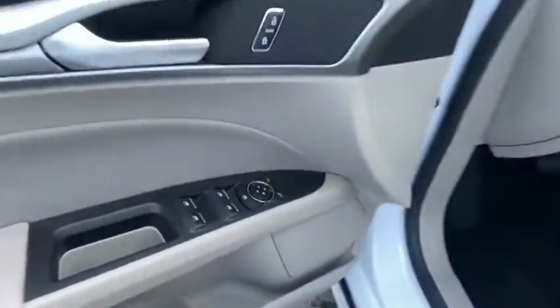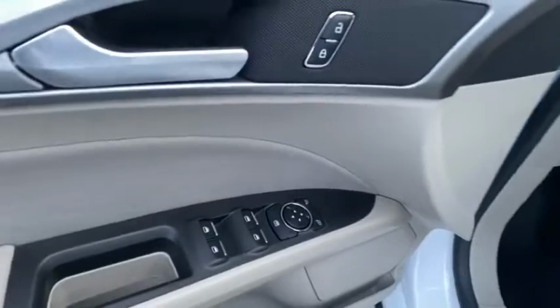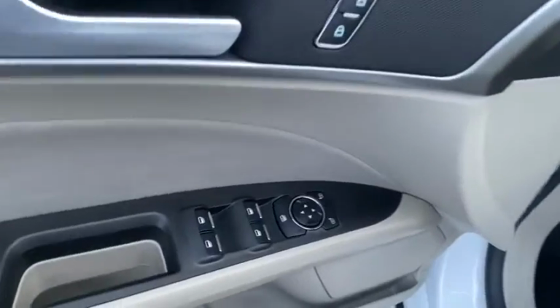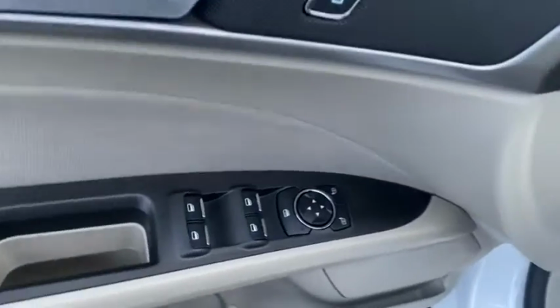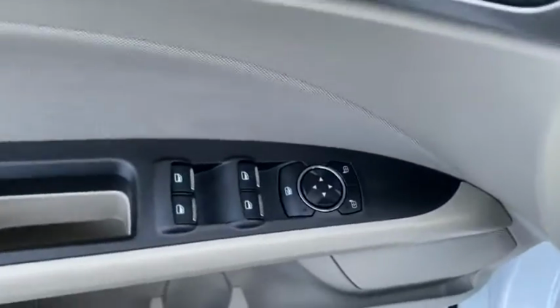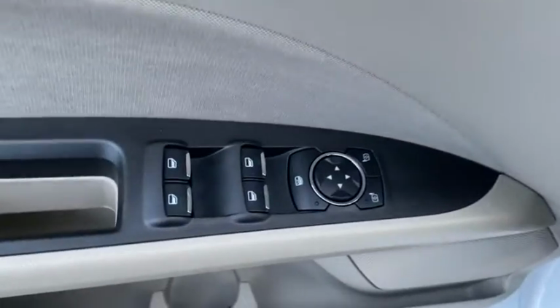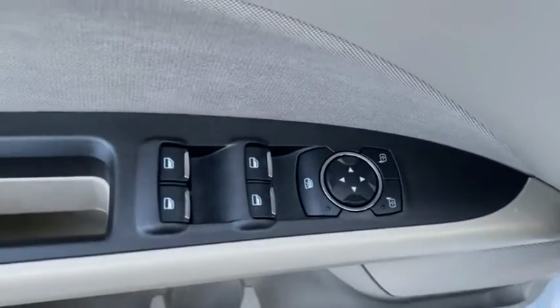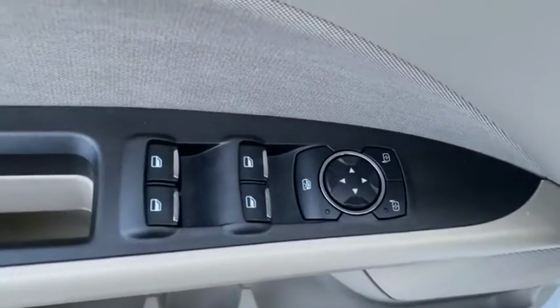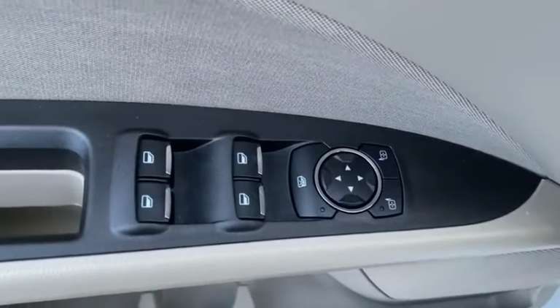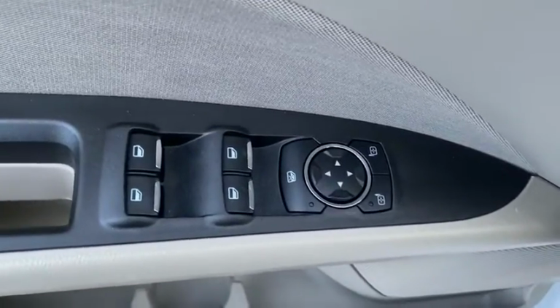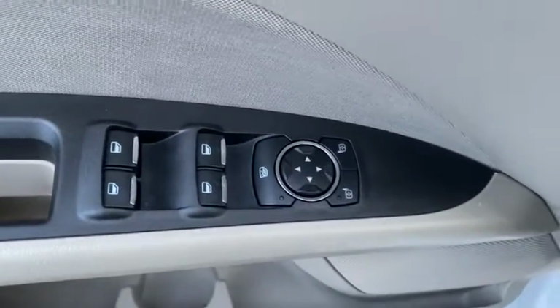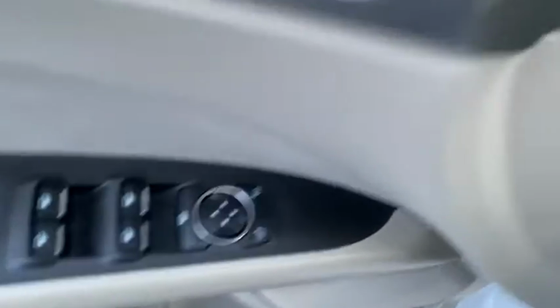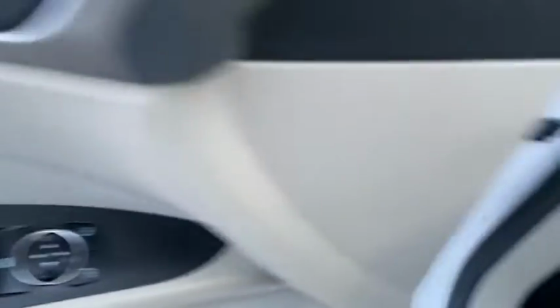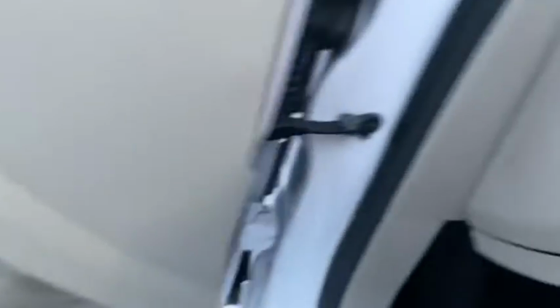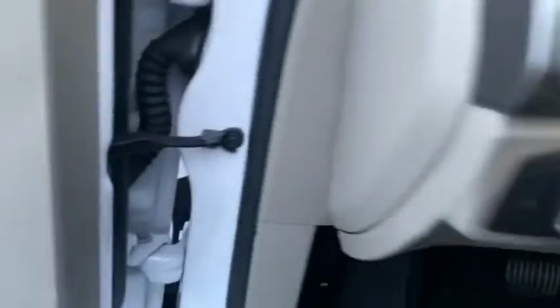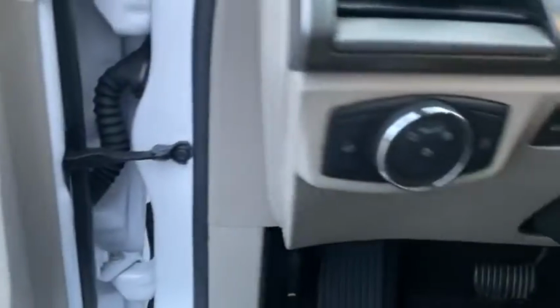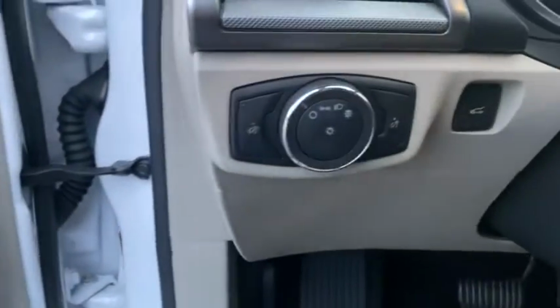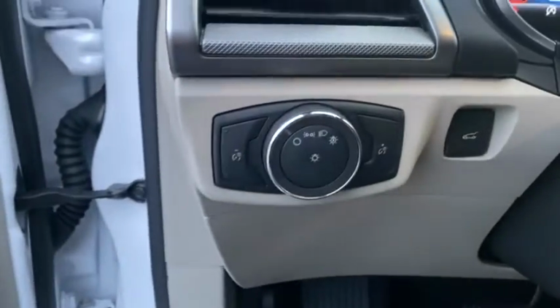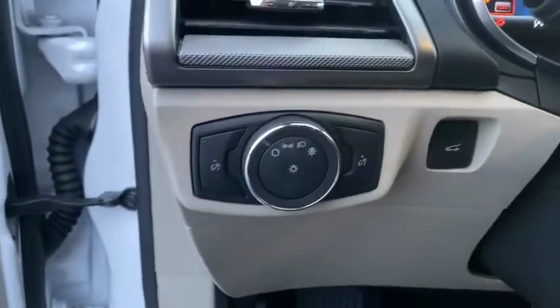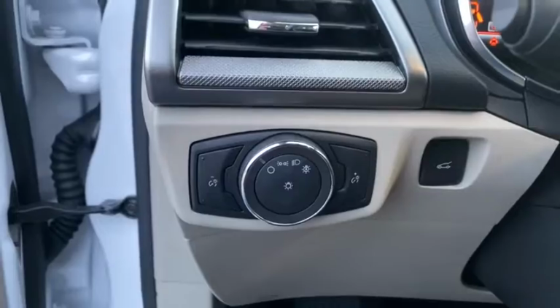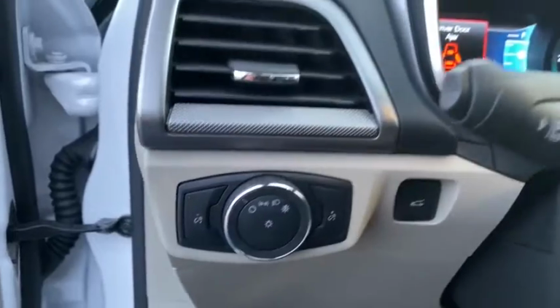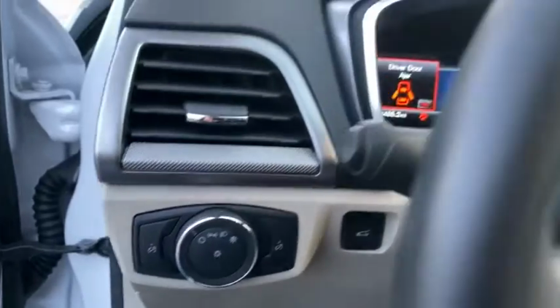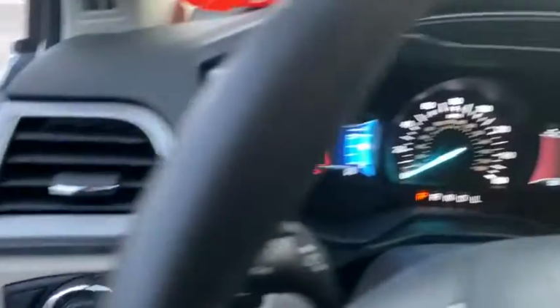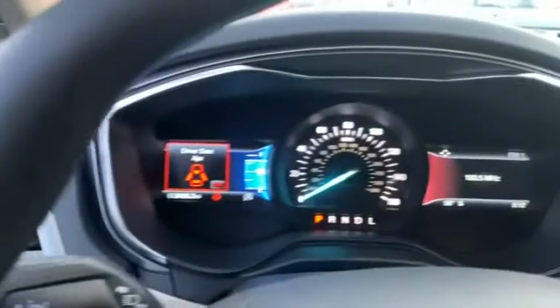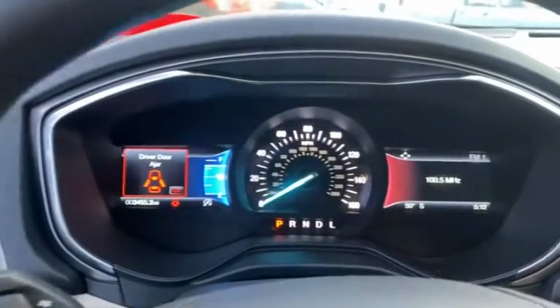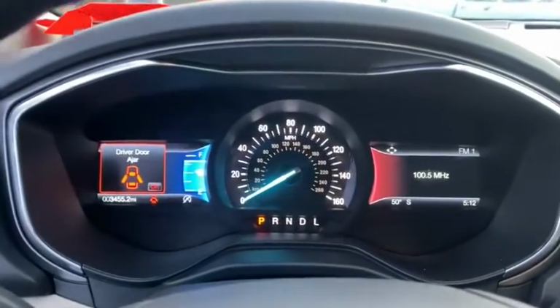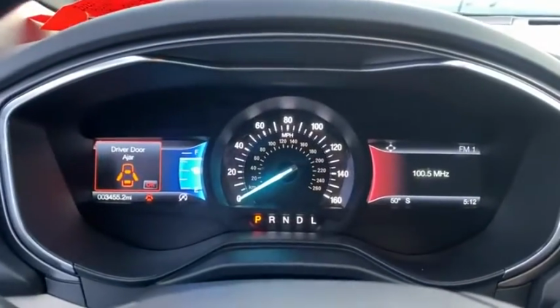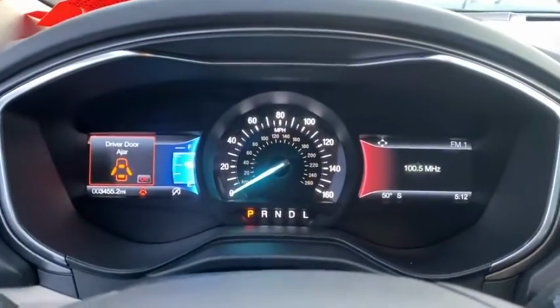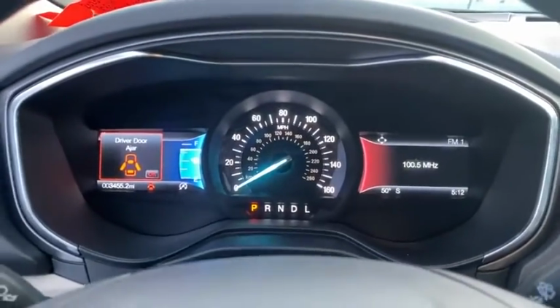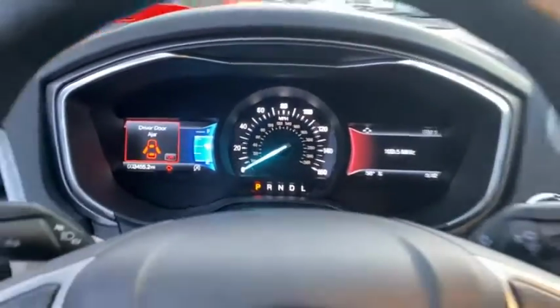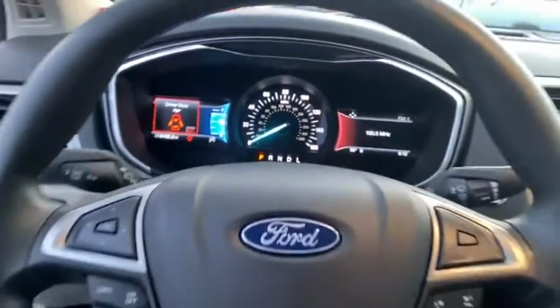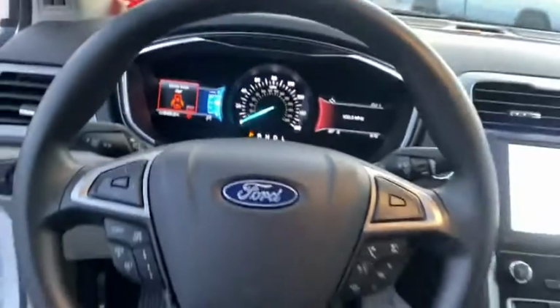Overhead console, panic alarm, brake assist, tachometer, remote keyless entry, front reading lamp, front bucket seats, power driver's seat.